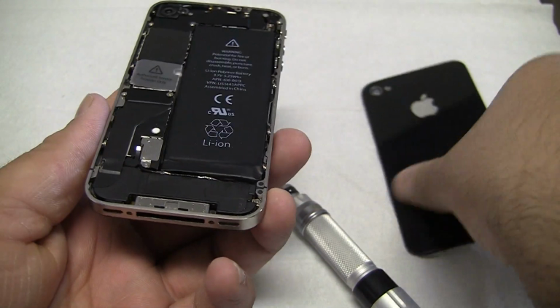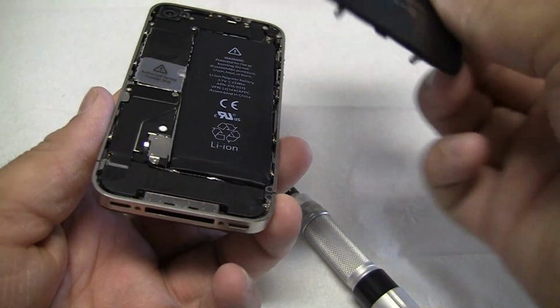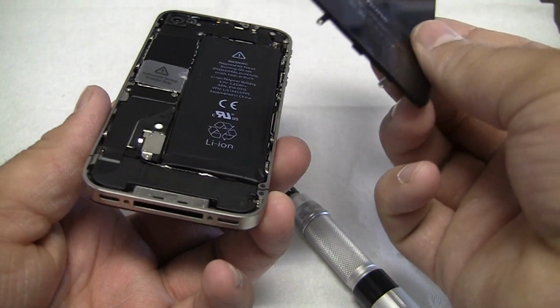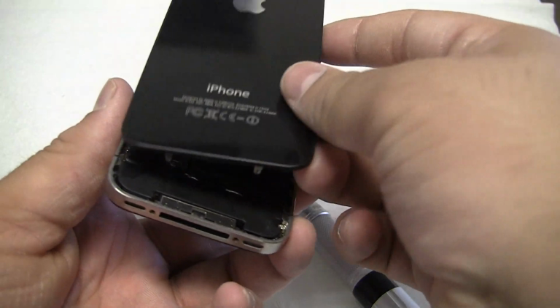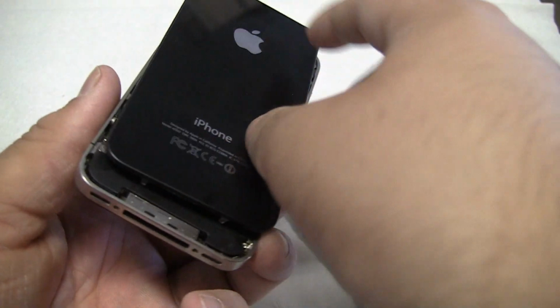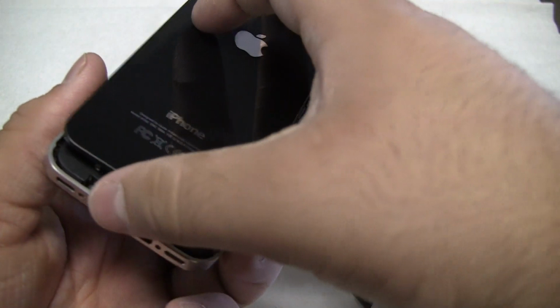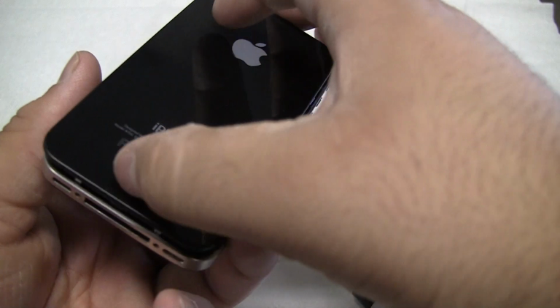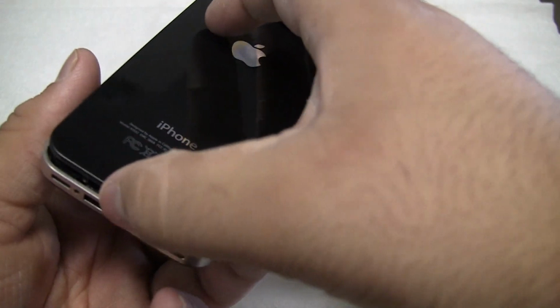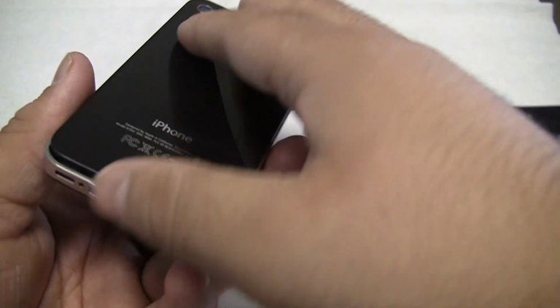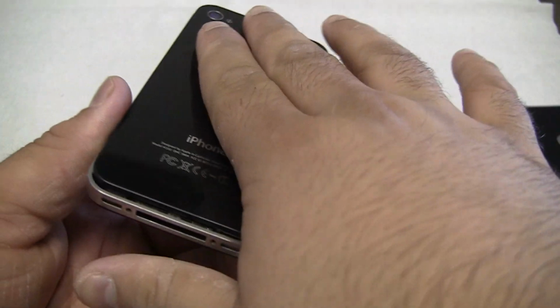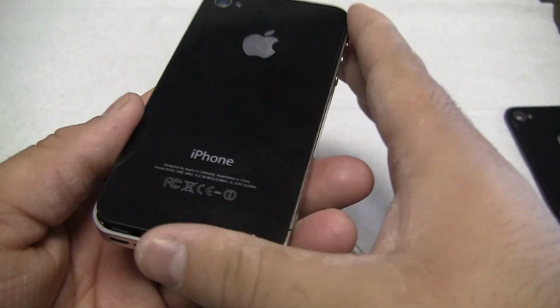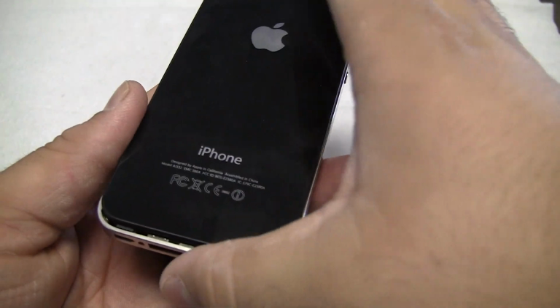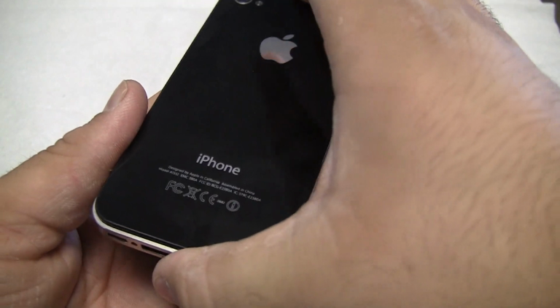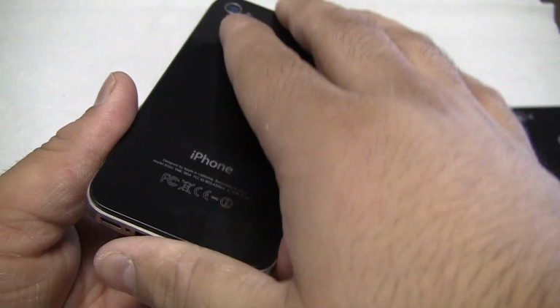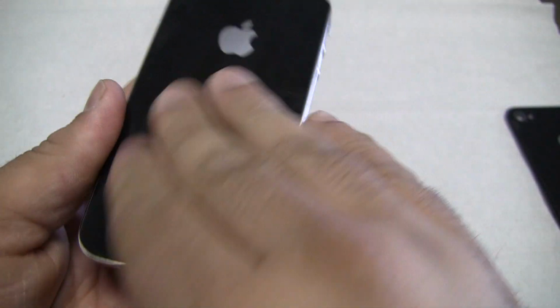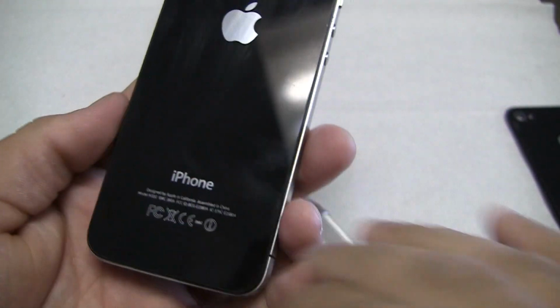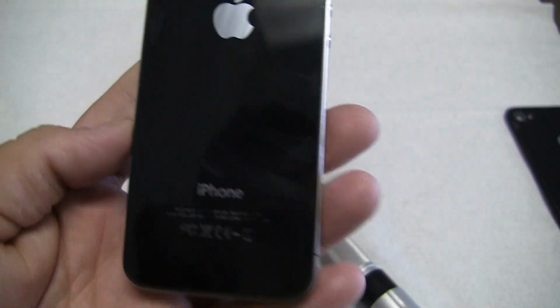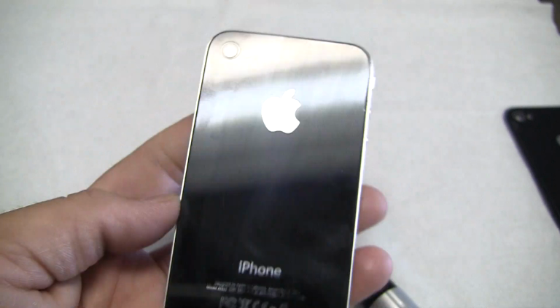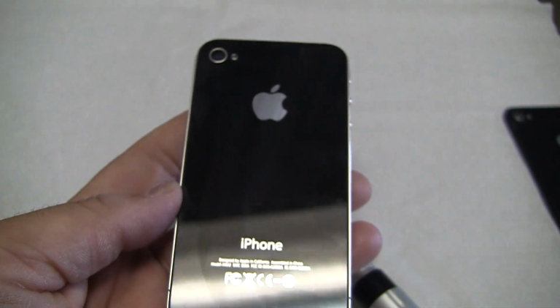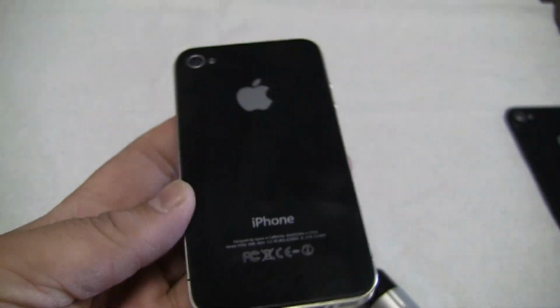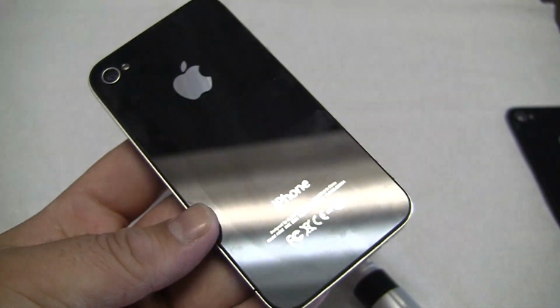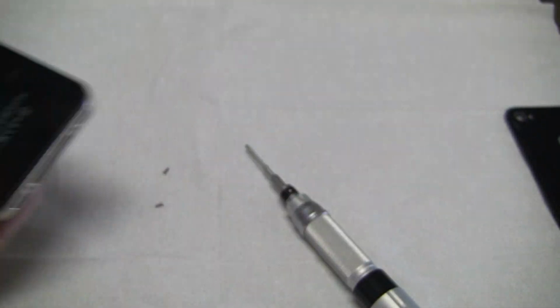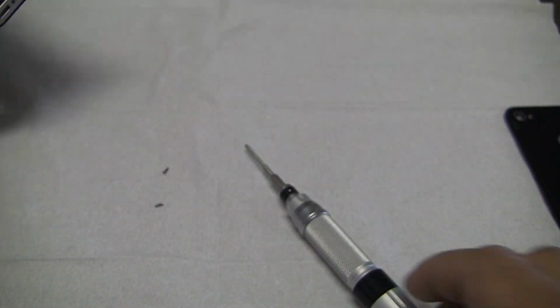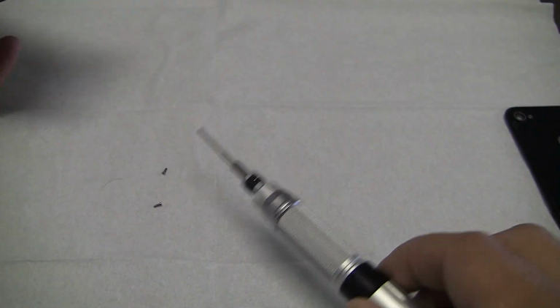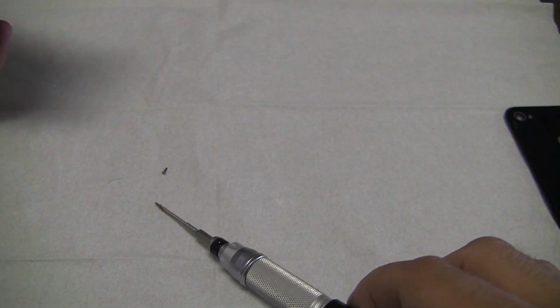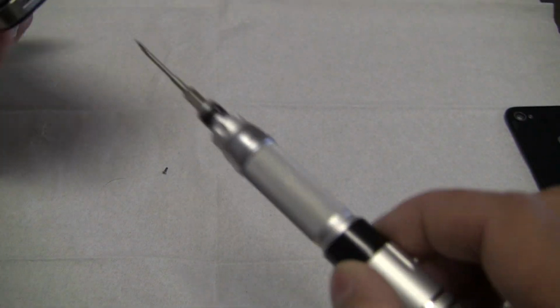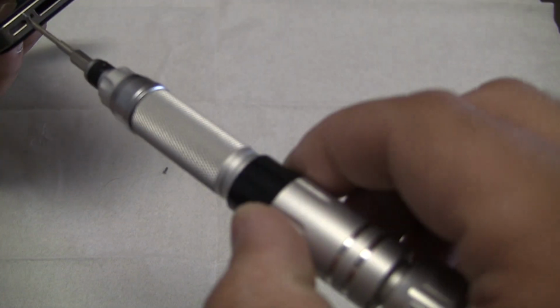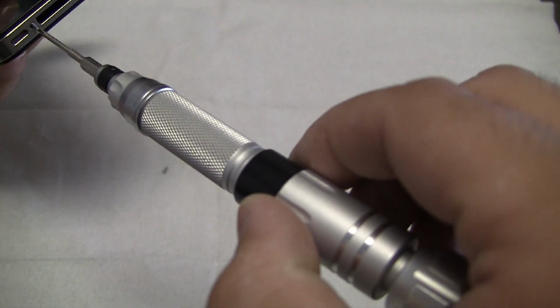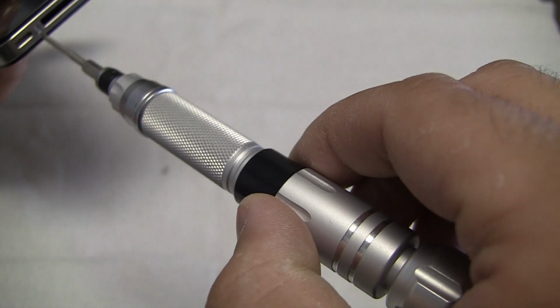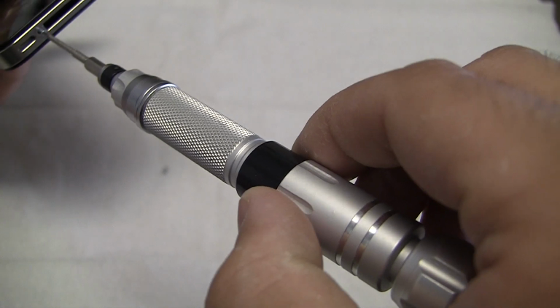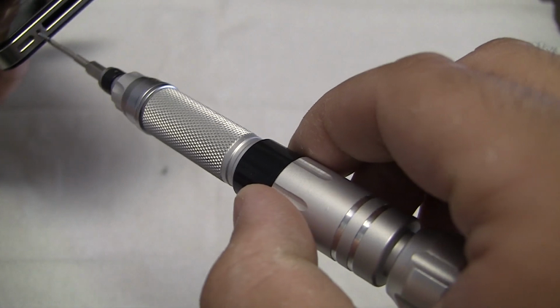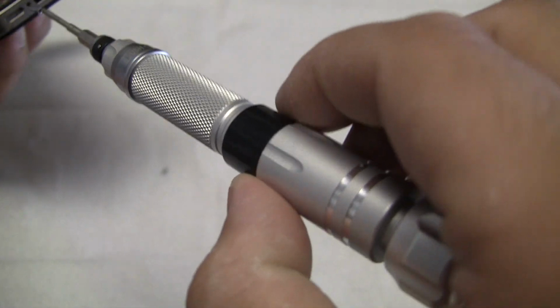To put one on you just pretty much slide it back in. Push down and it's in. Now we have a brand new back glass. All we have to do now is put the screws back in and we're done.